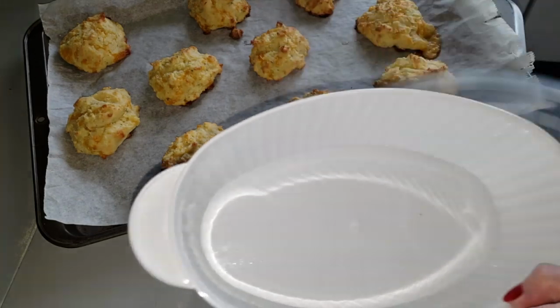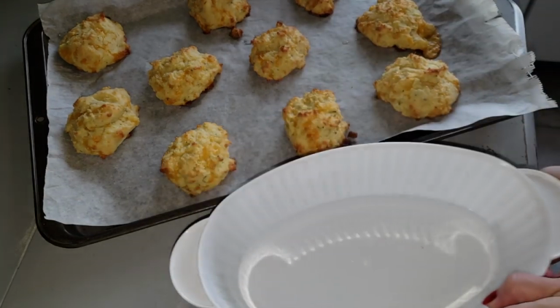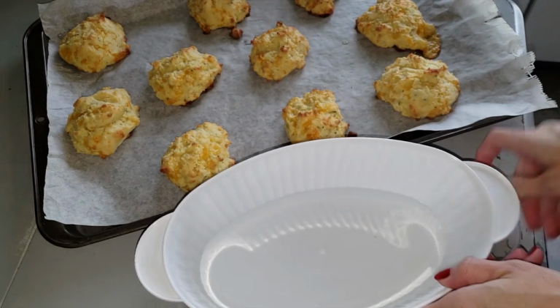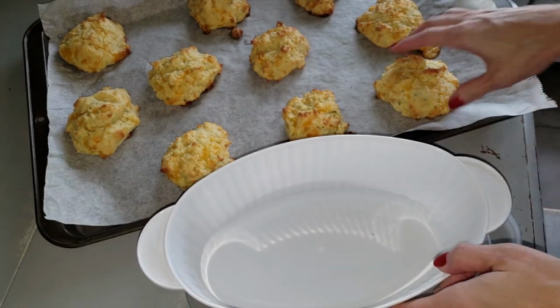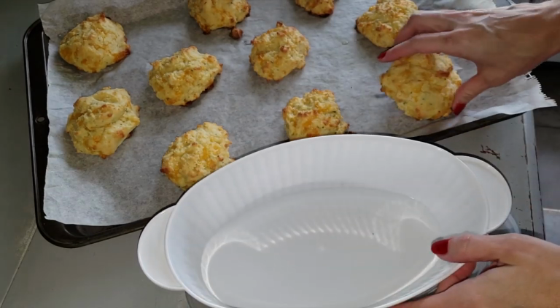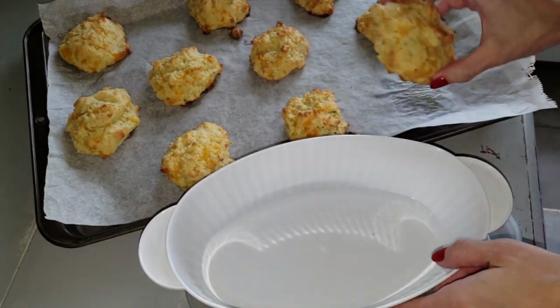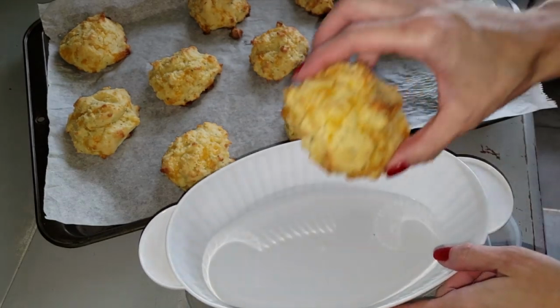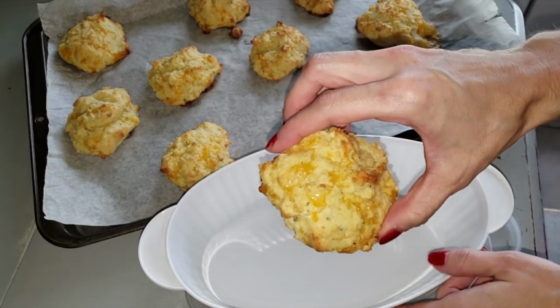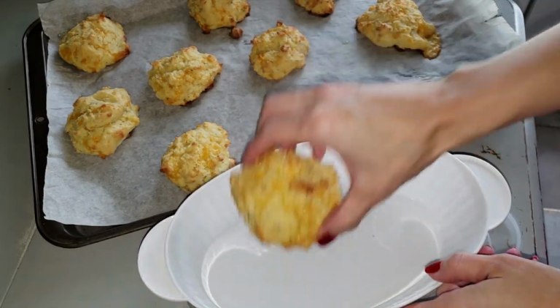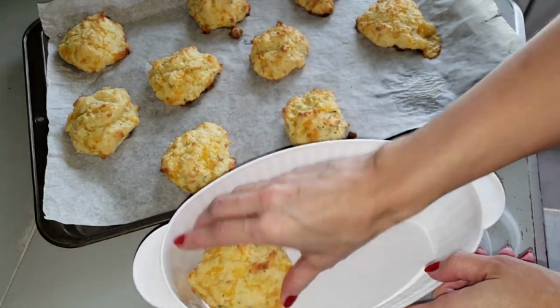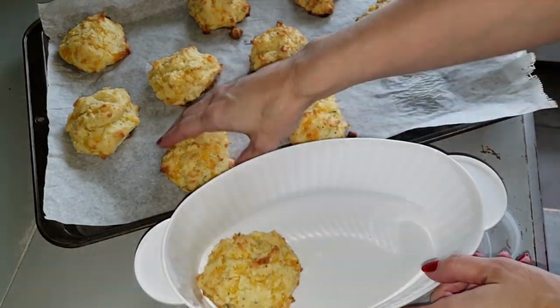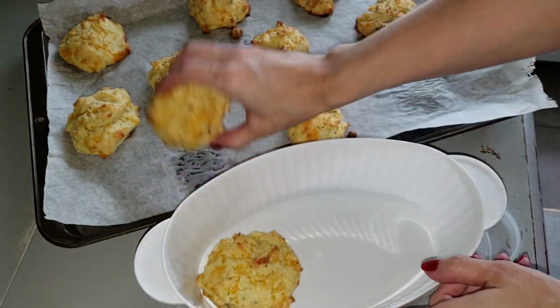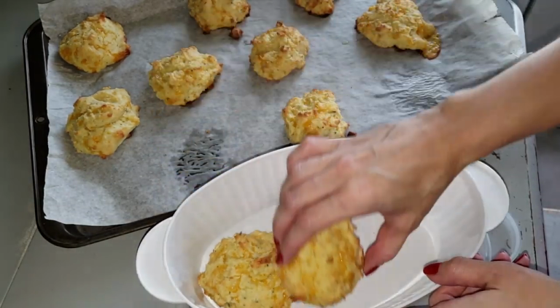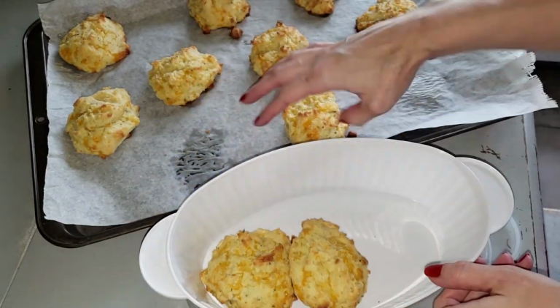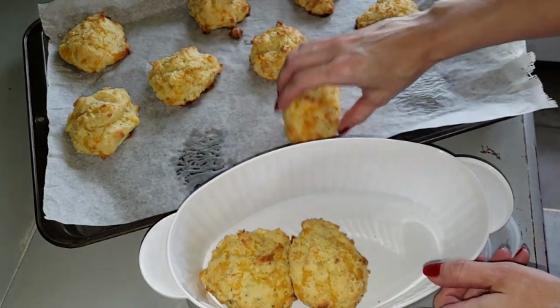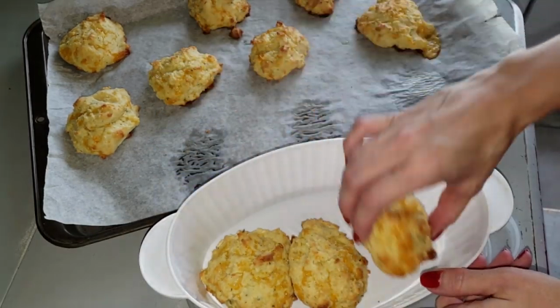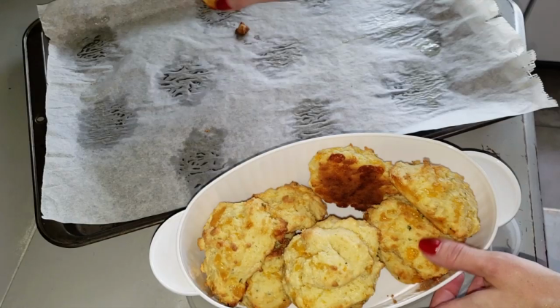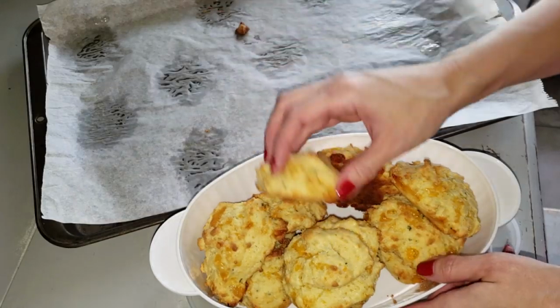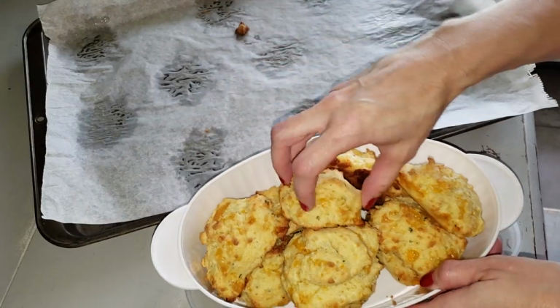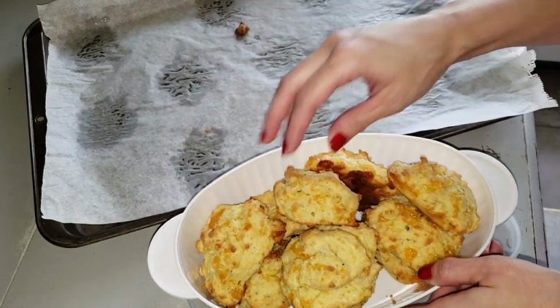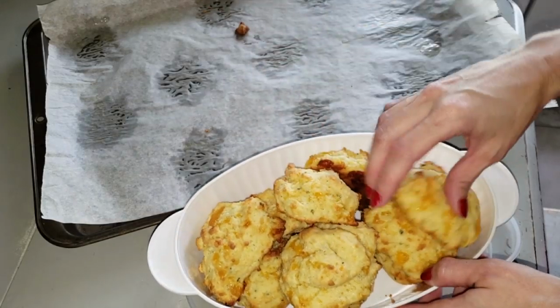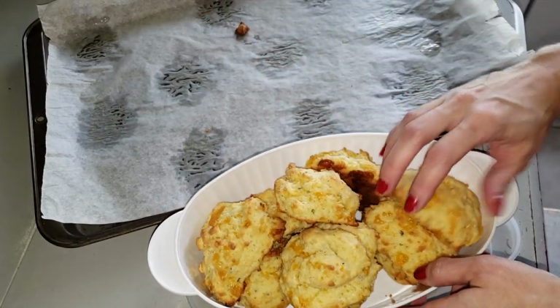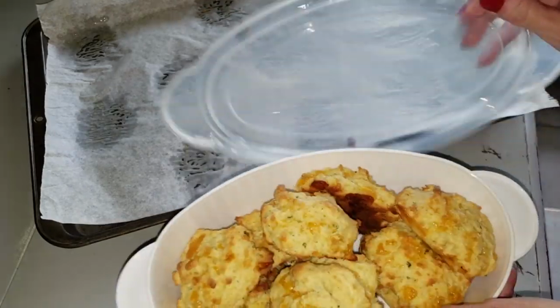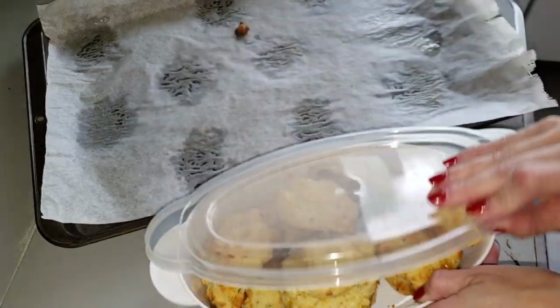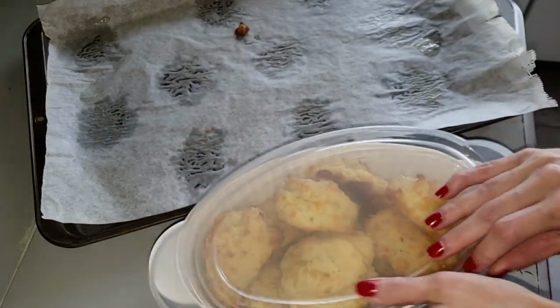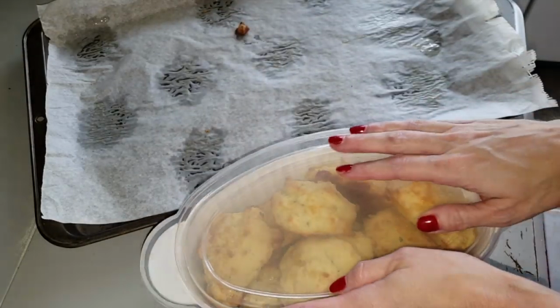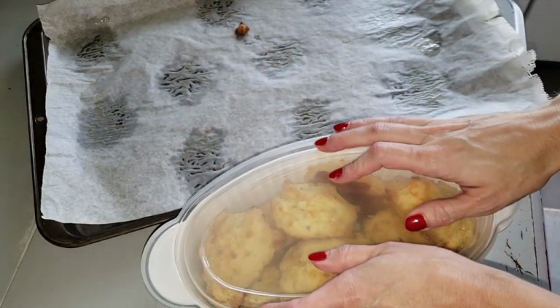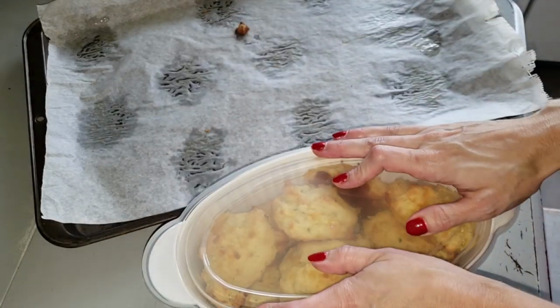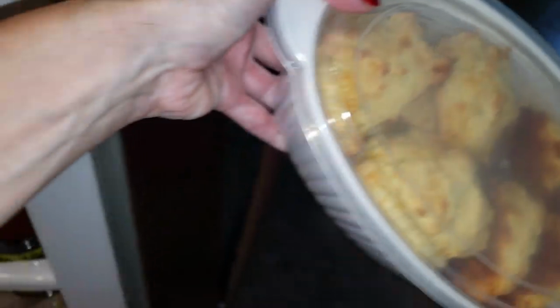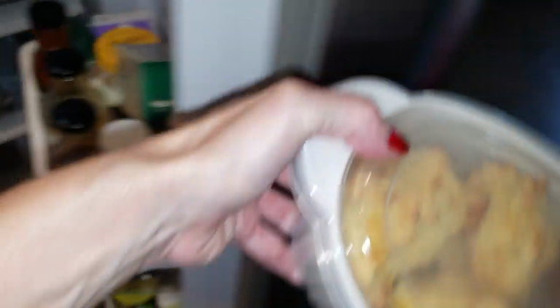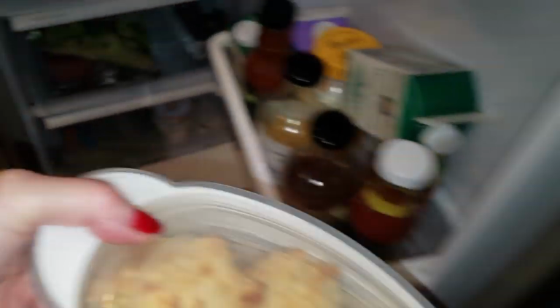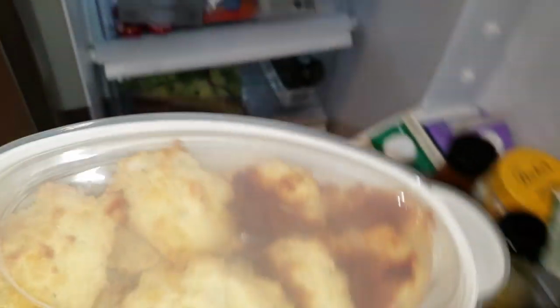I'm getting them ready to store for the week — same way I stored the regular biscuits last week, I'm putting them in a Dollar Tree container. I know you're probably tired of hearing about Dollar Tree, but I love that storage.